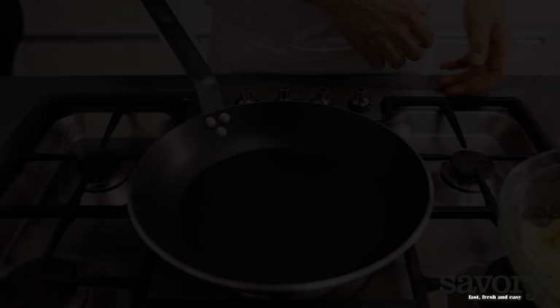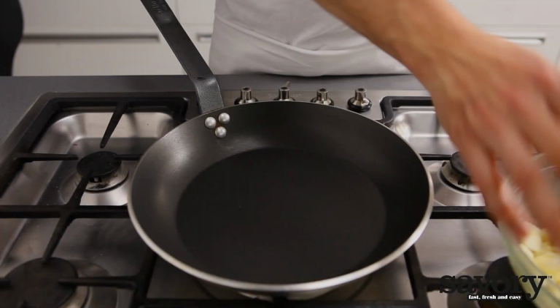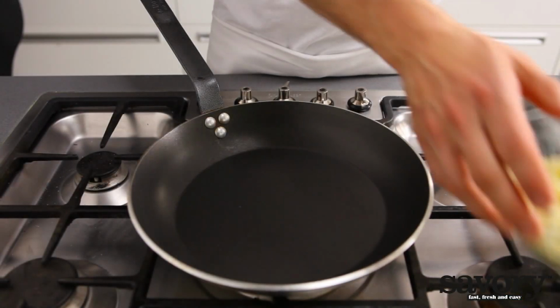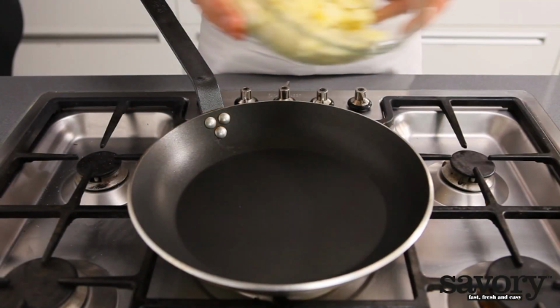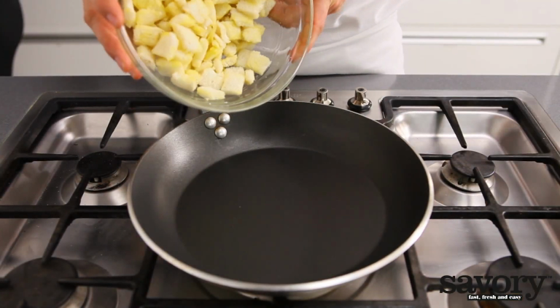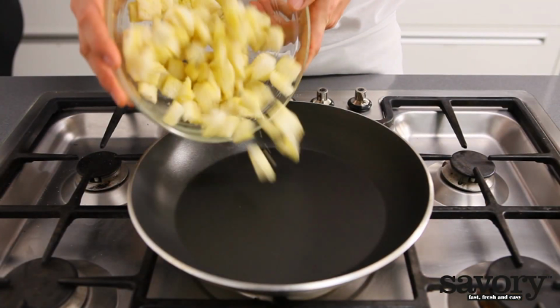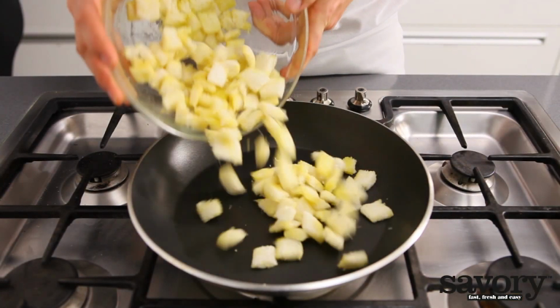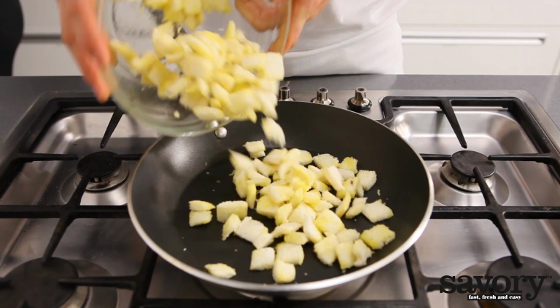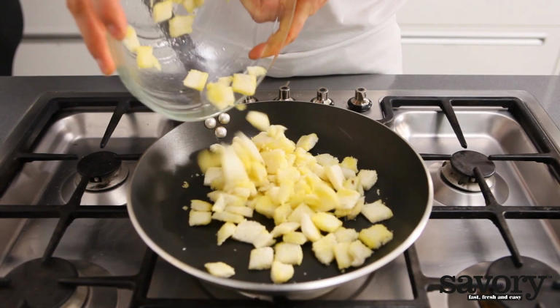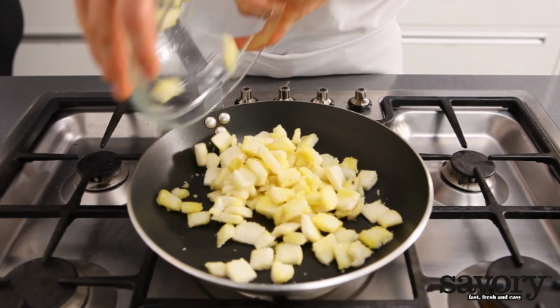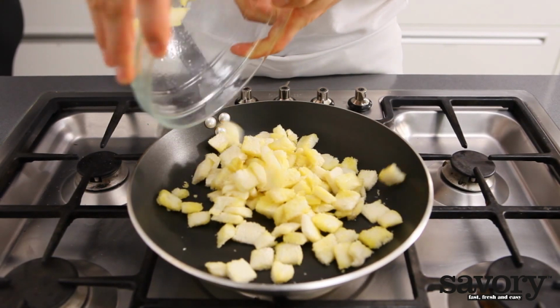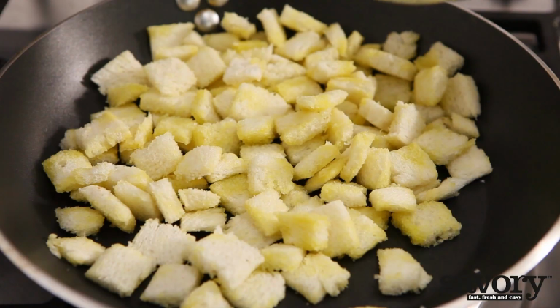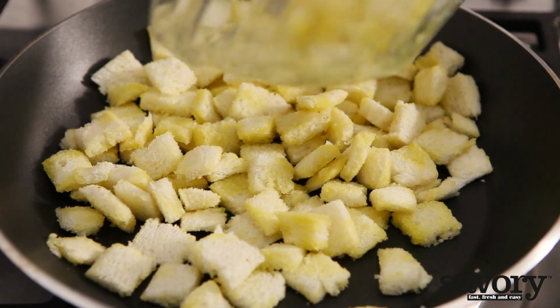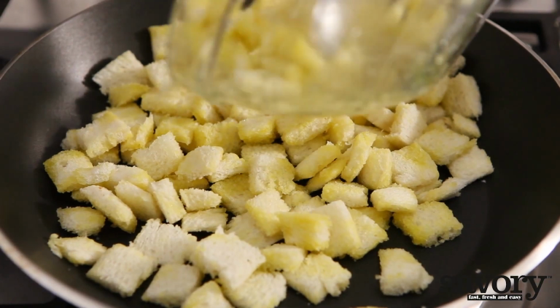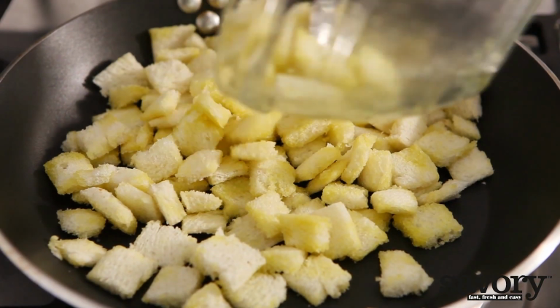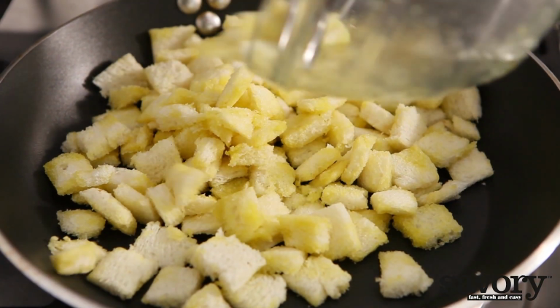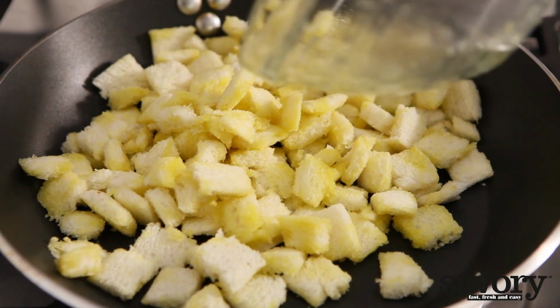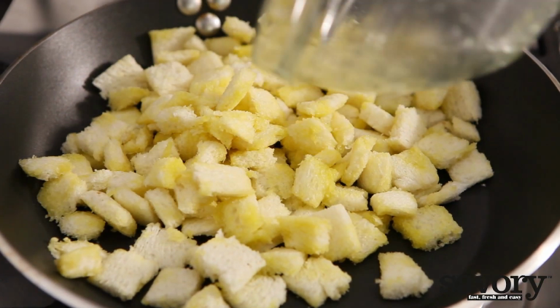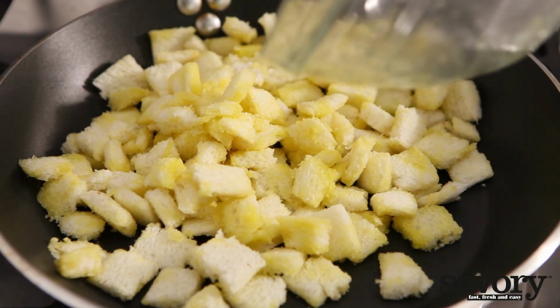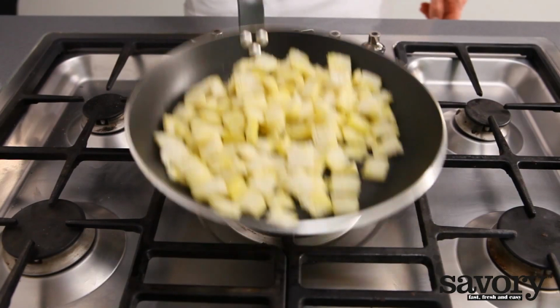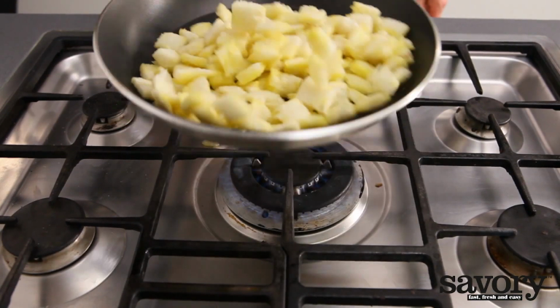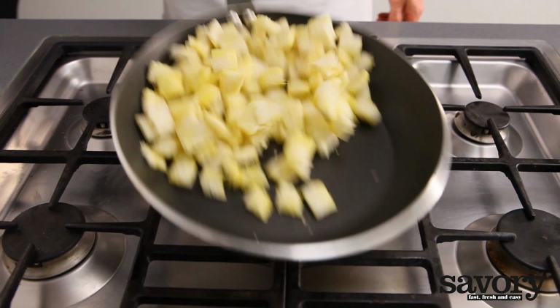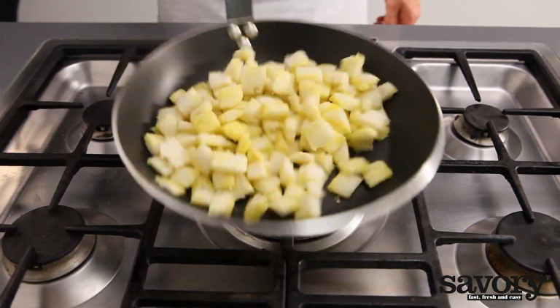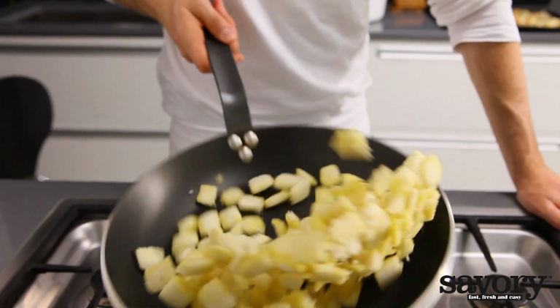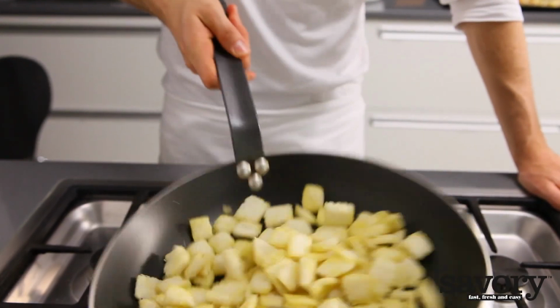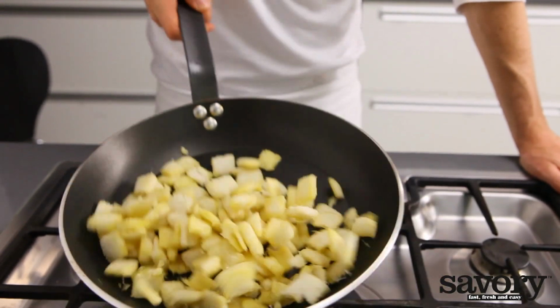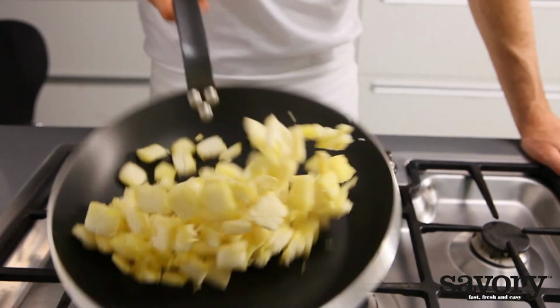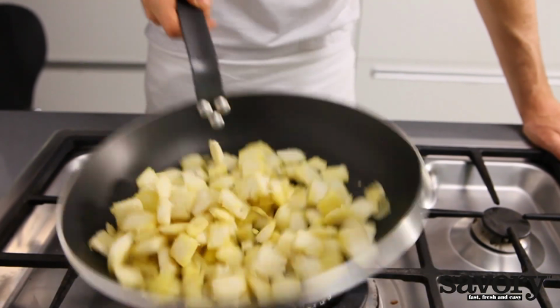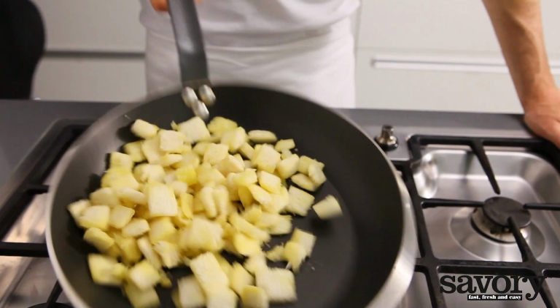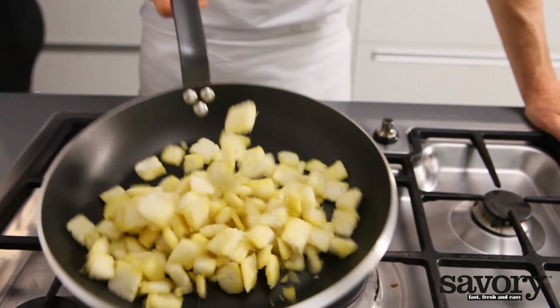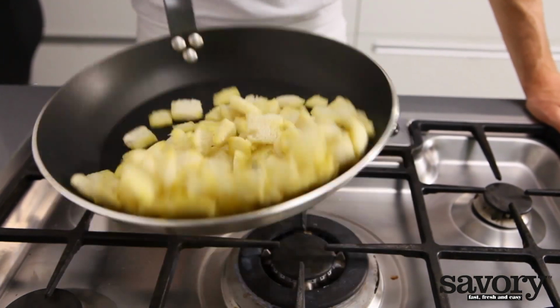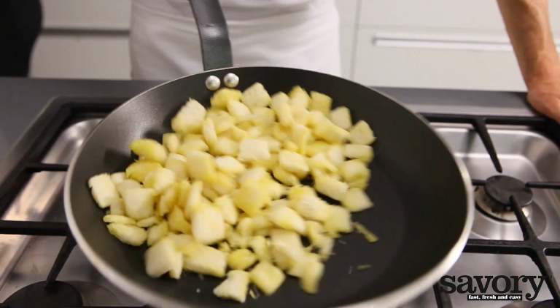You can also cook the oil-covered pieces of bread in a frying pan over medium heat until browned. This is slightly faster than baking them in the oven. Make sure you flip them regularly to prevent burning.